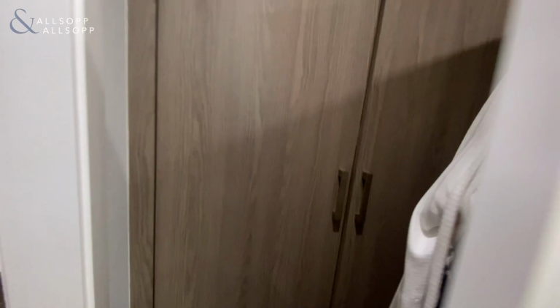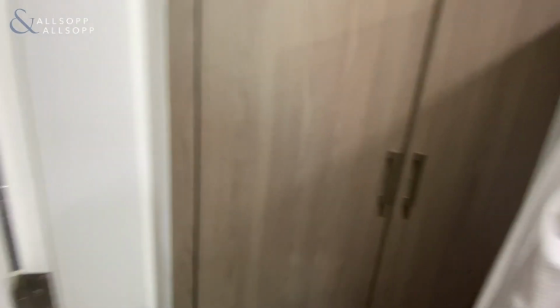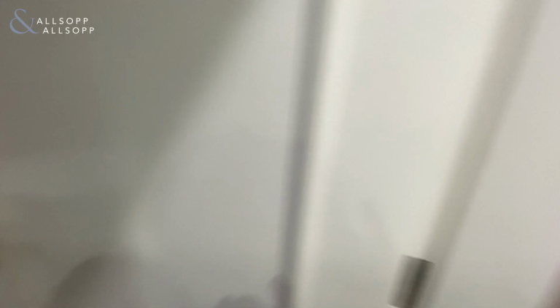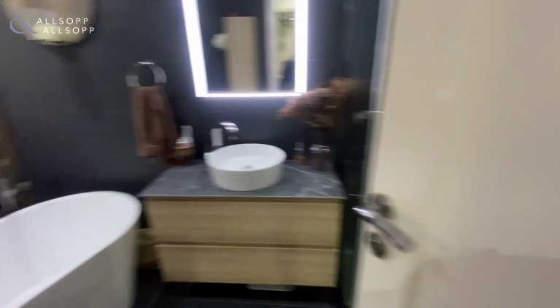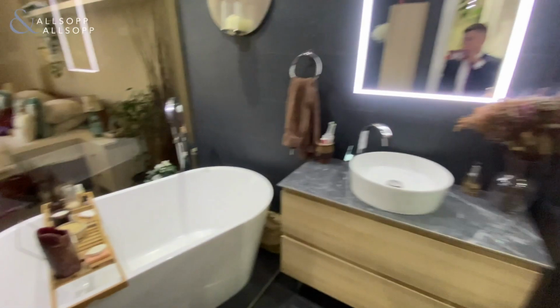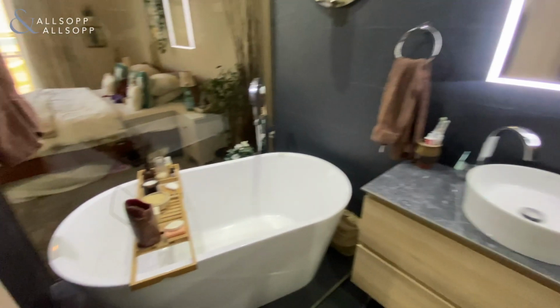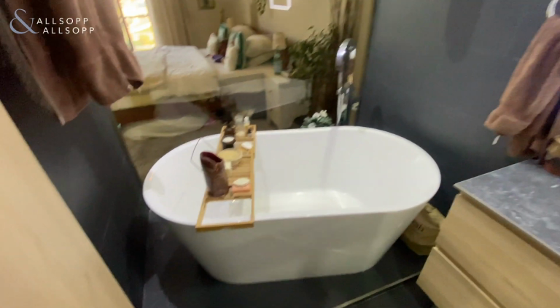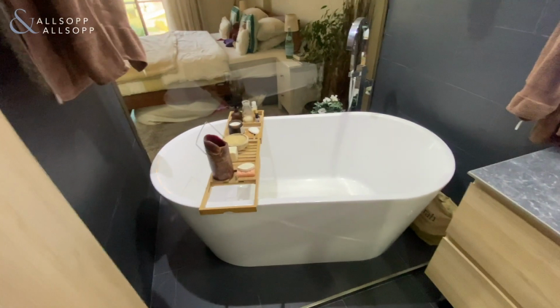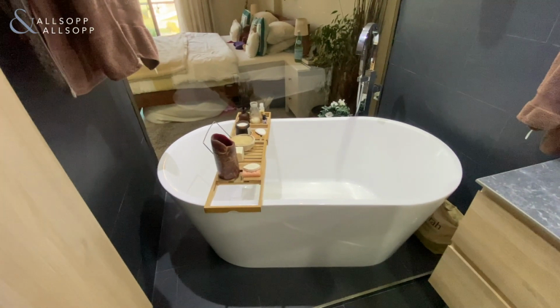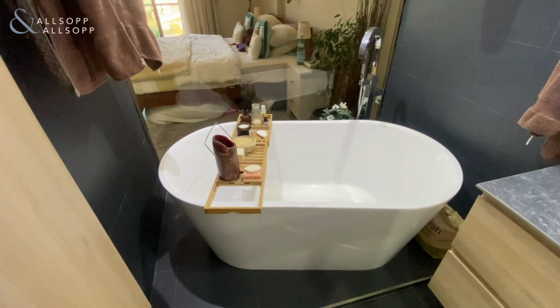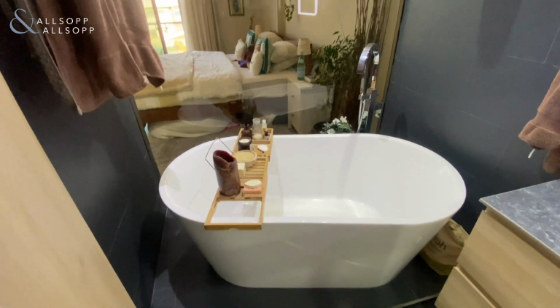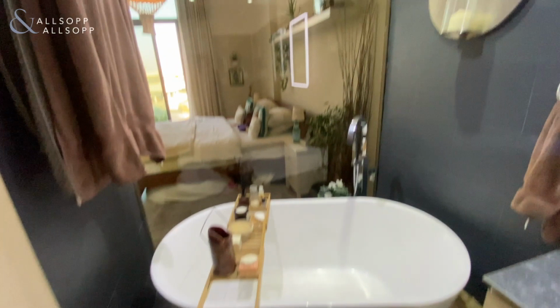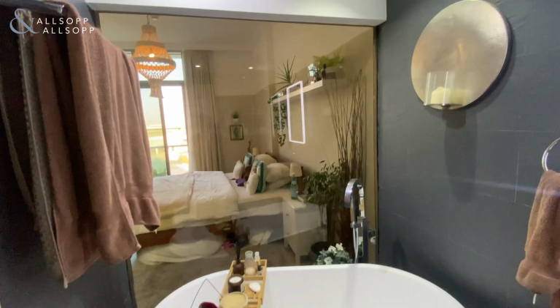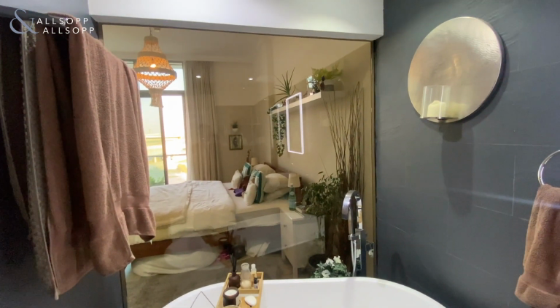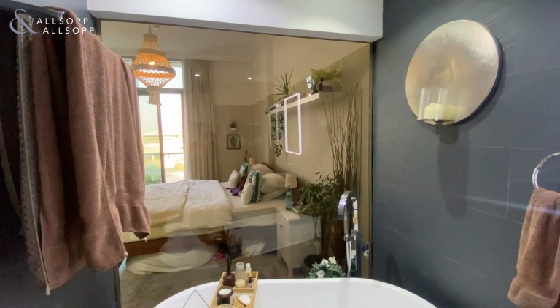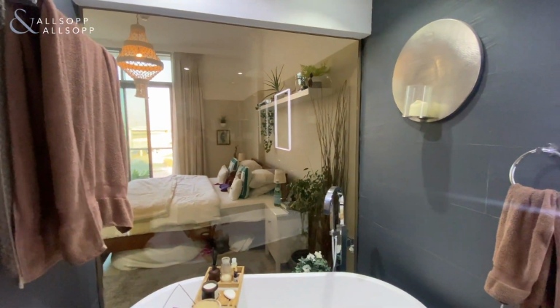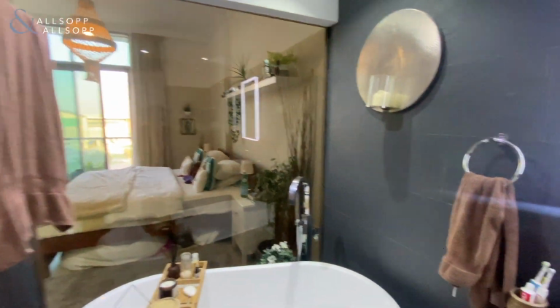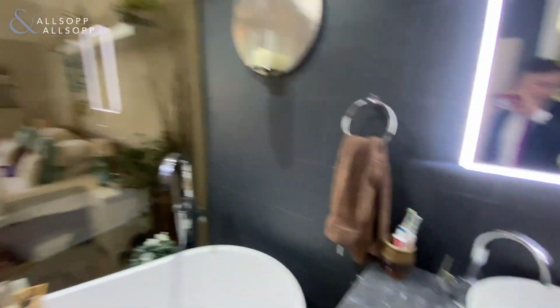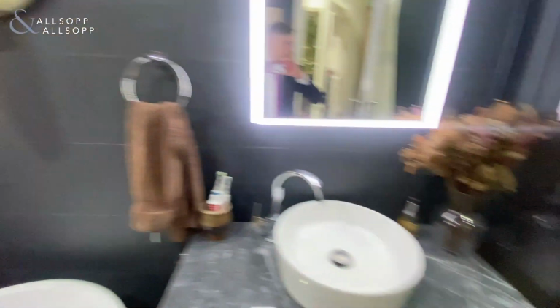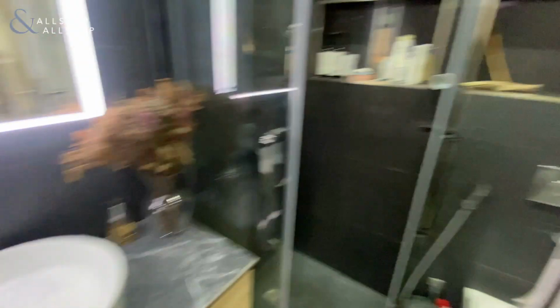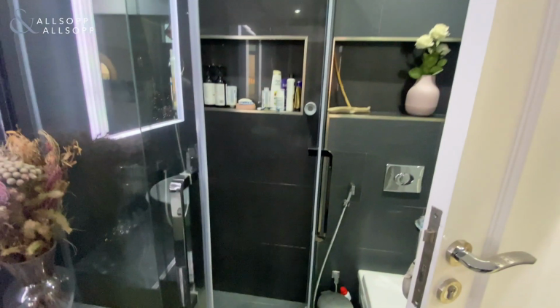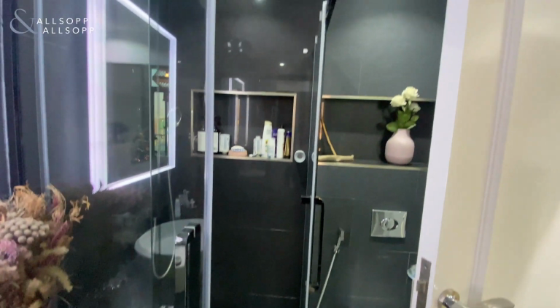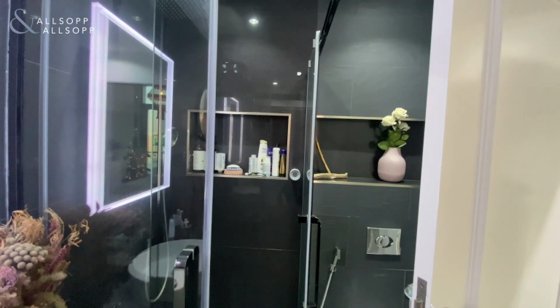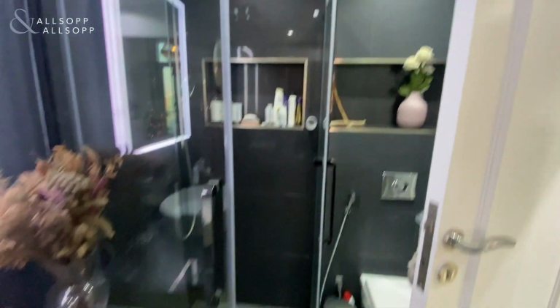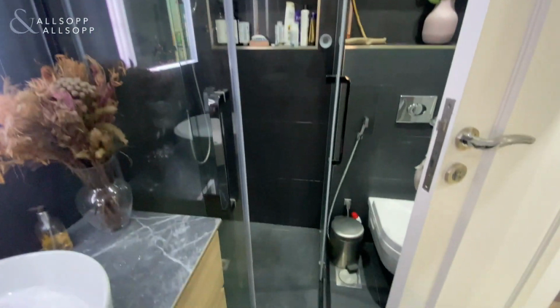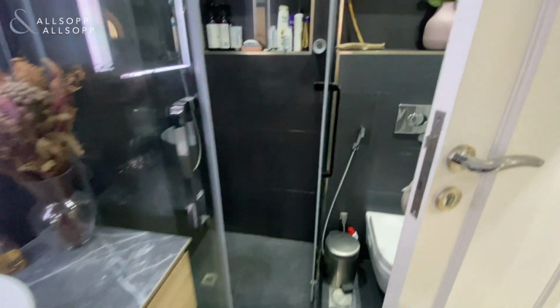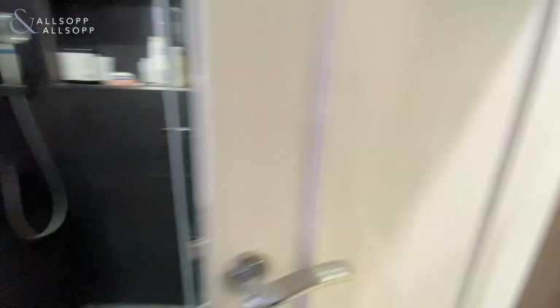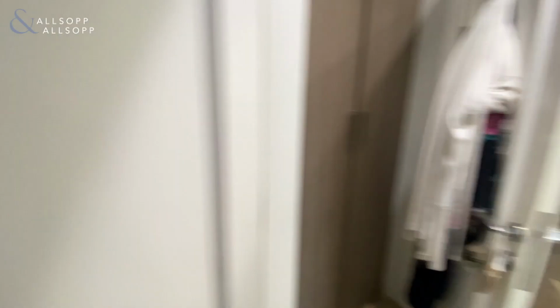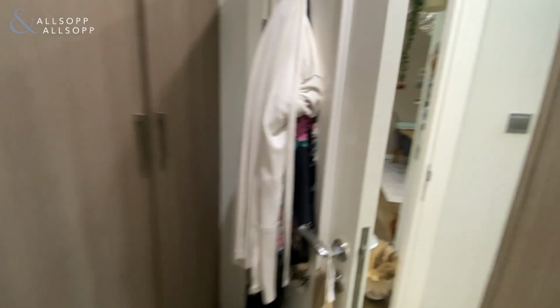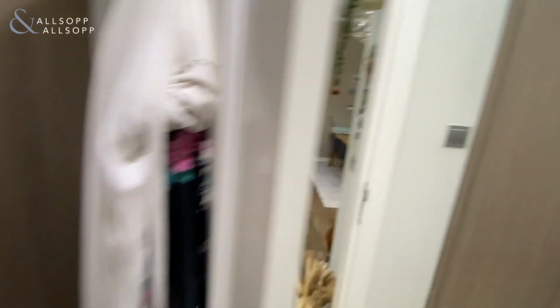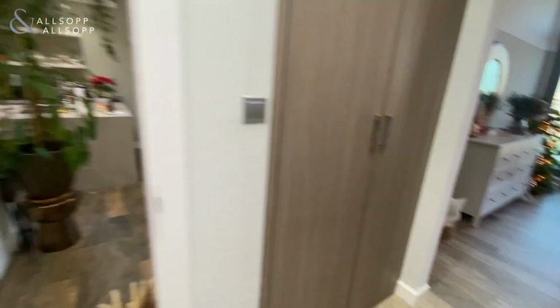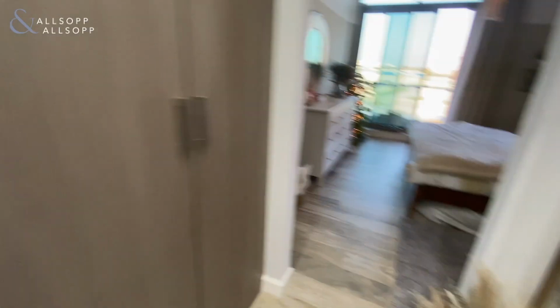Really good sized bathroom with bath included. Nice glass feature wall there so there's a lot of natural lighting. Got a shower as well. Nice dark finish in the bathroom there.